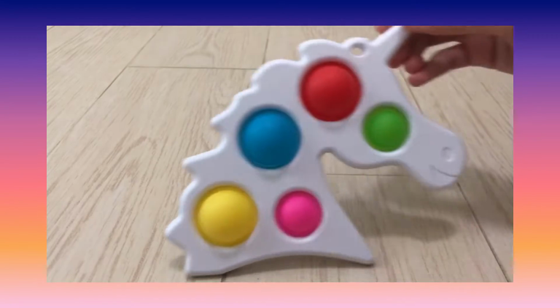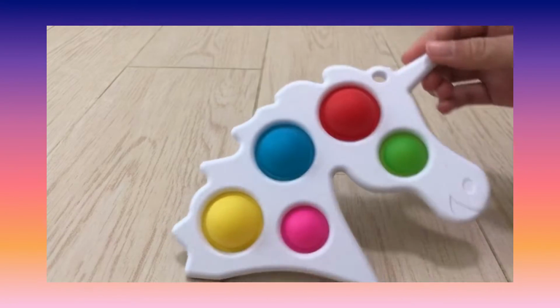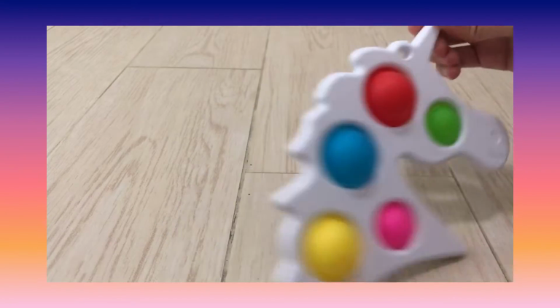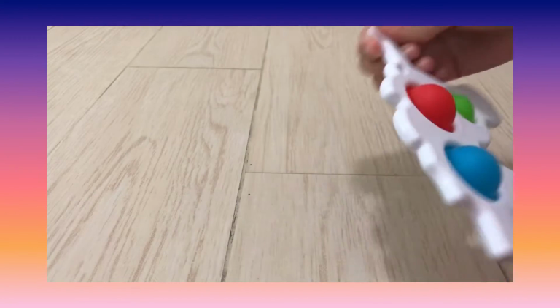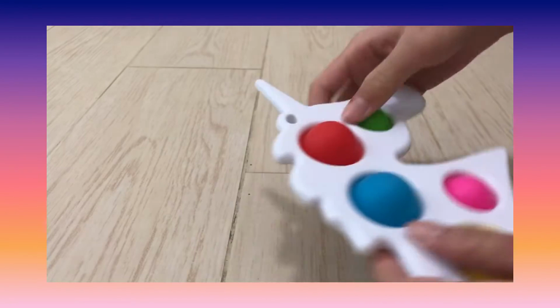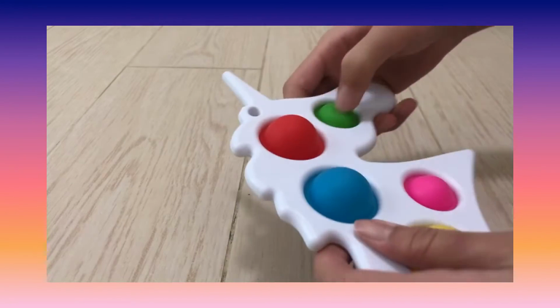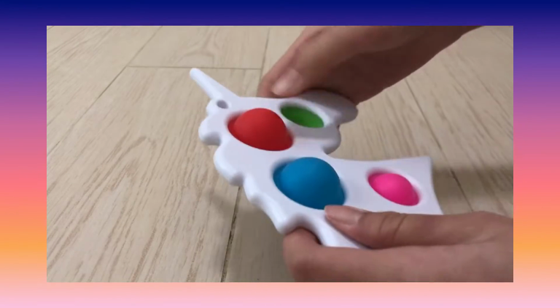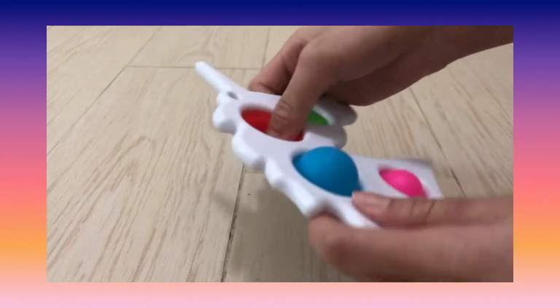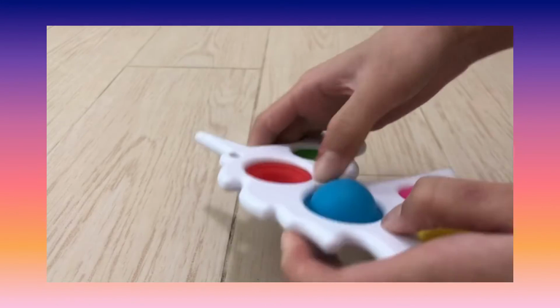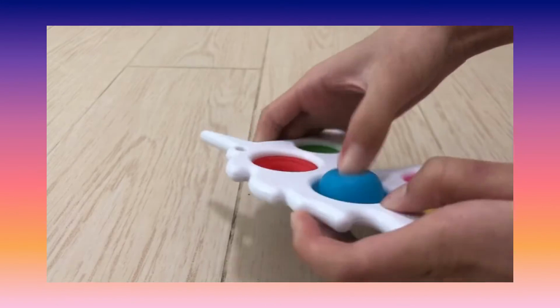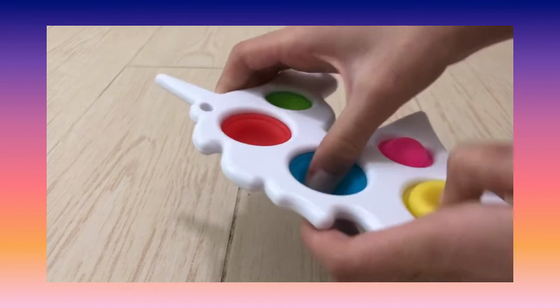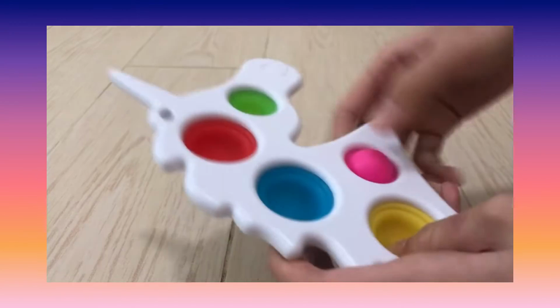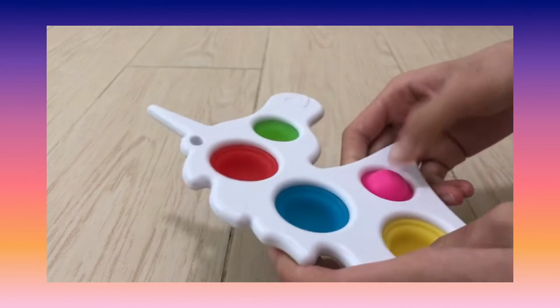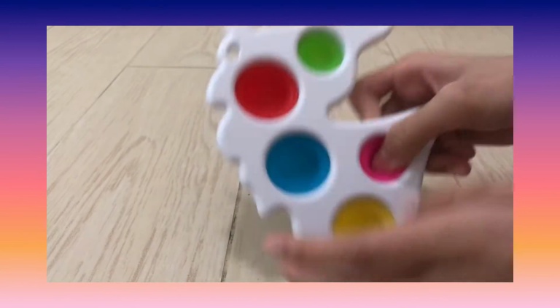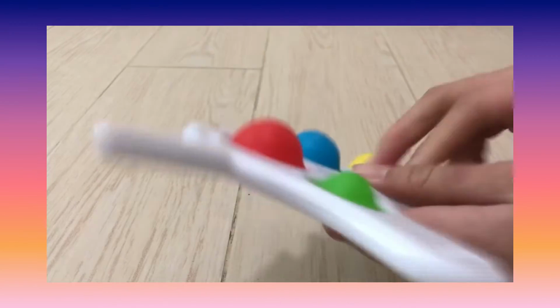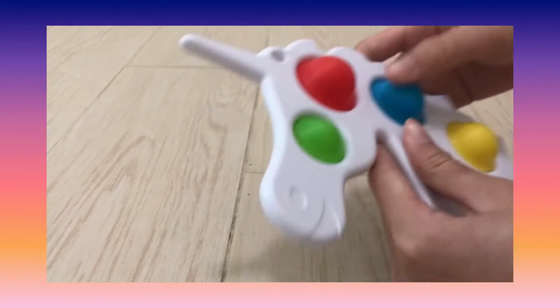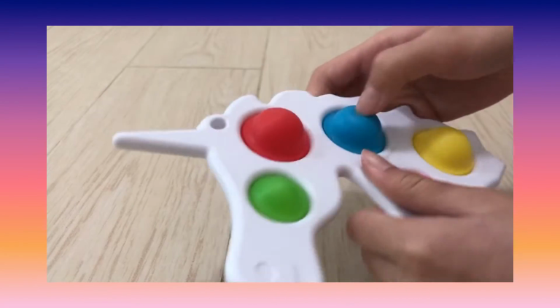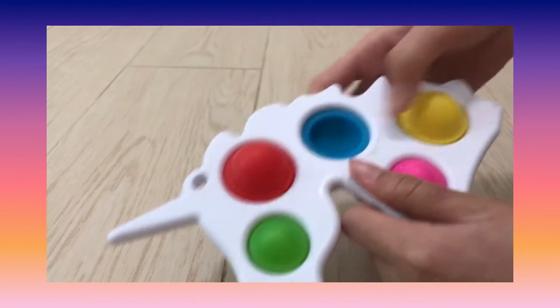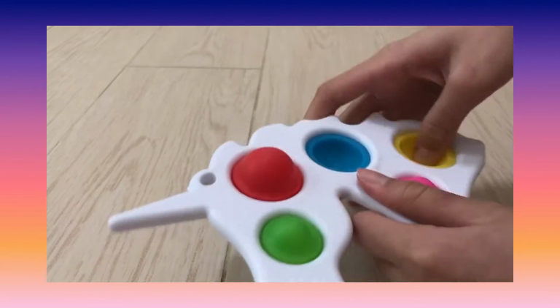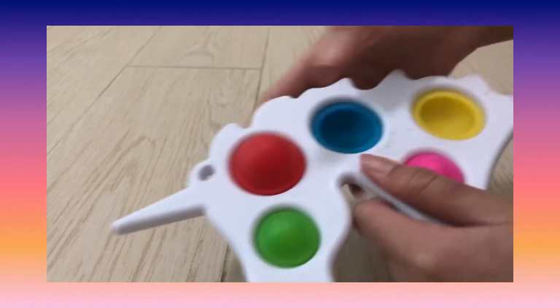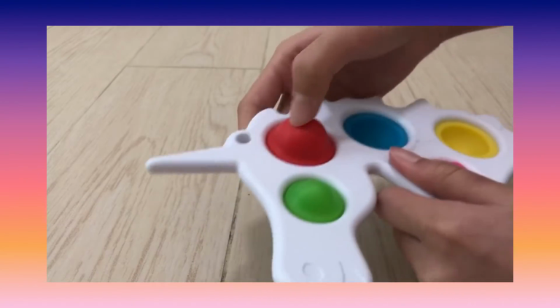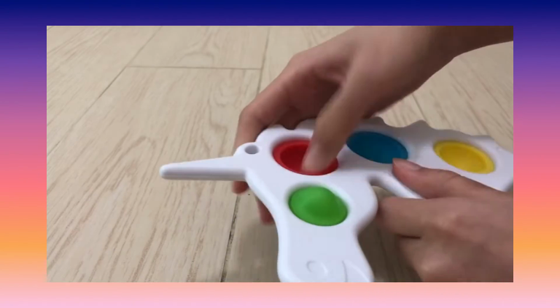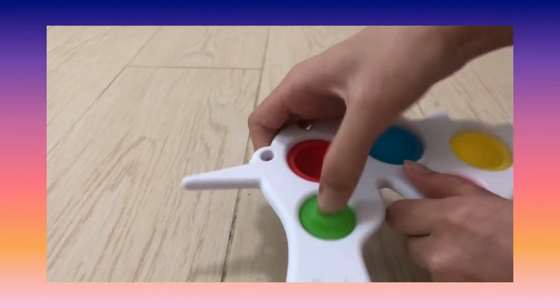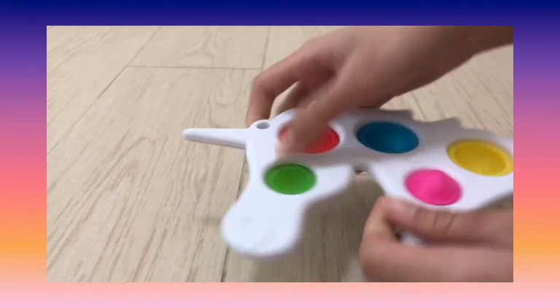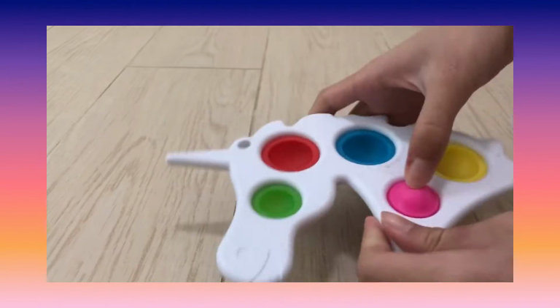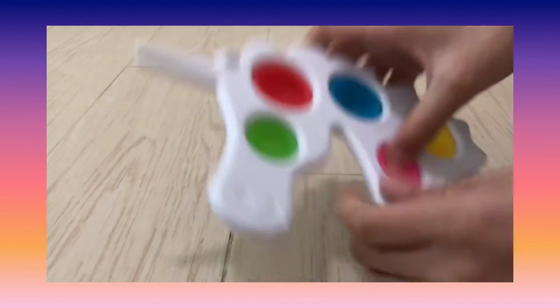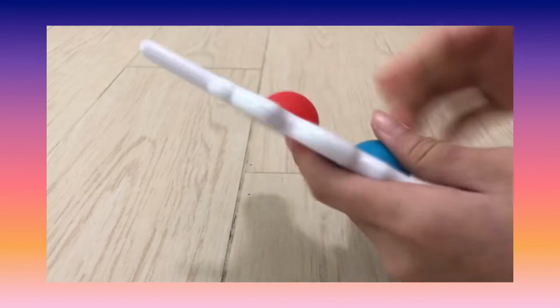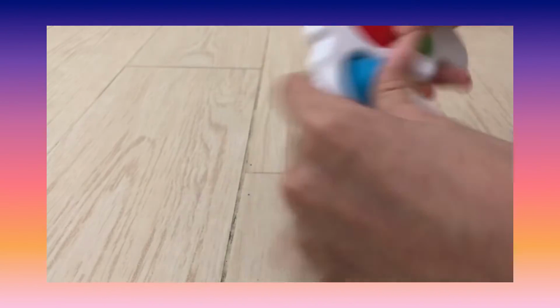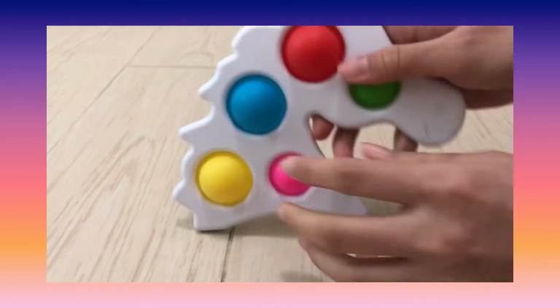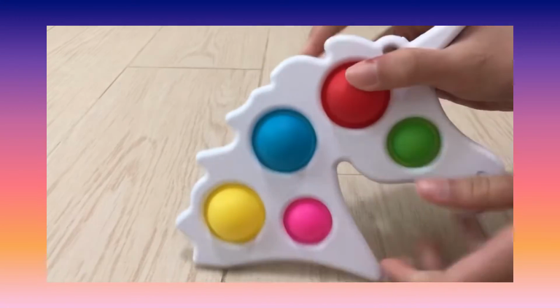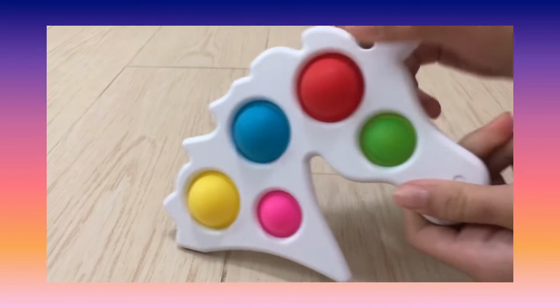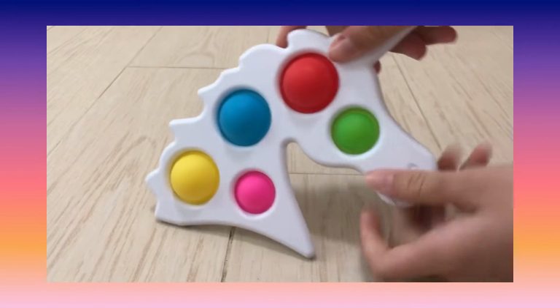This is my unicorn dimple. It's really good and I only bought it for six dollars online — I don't know why it's so cheap!